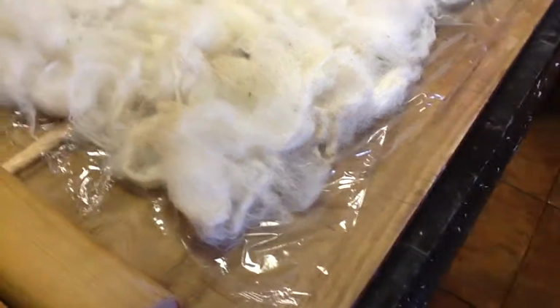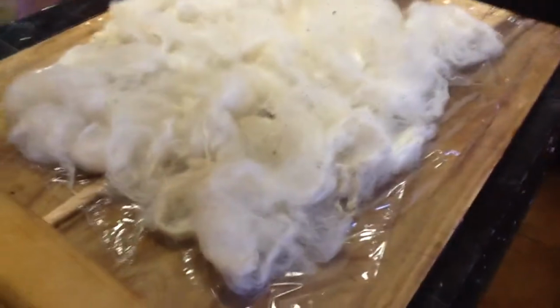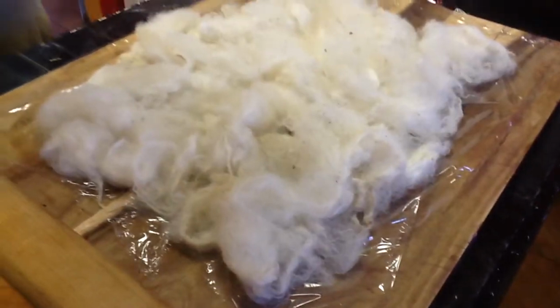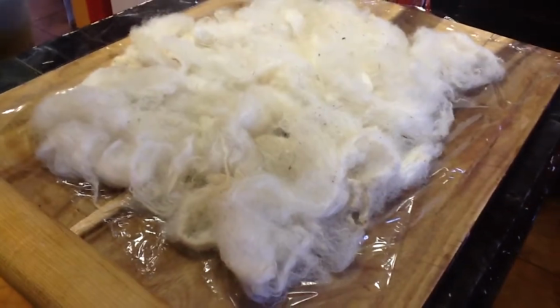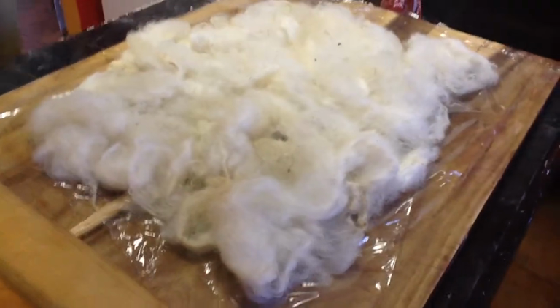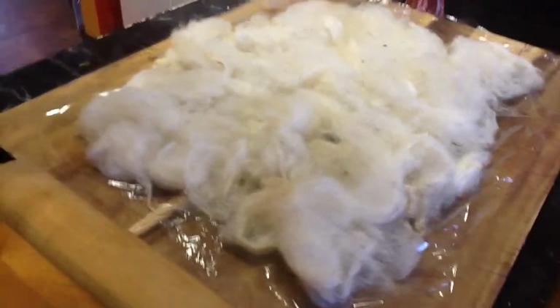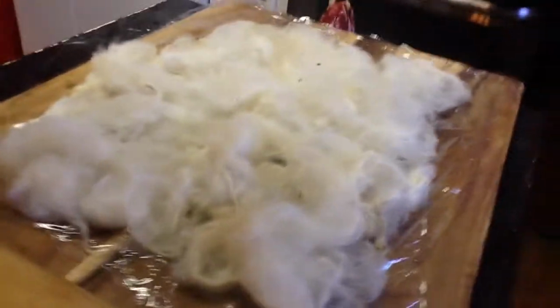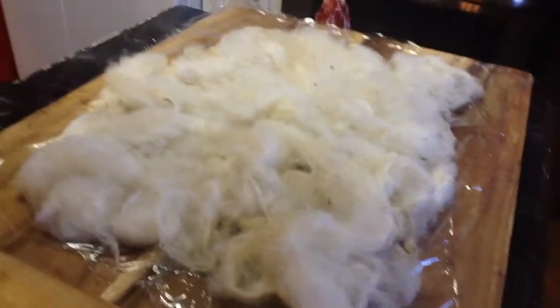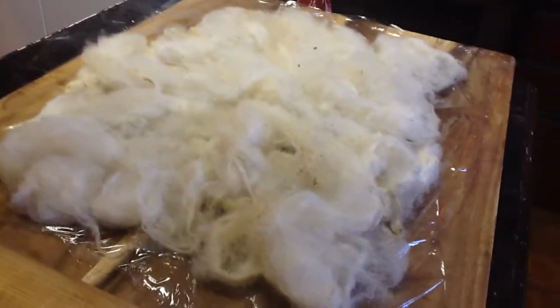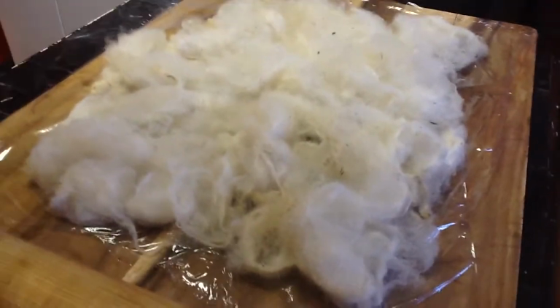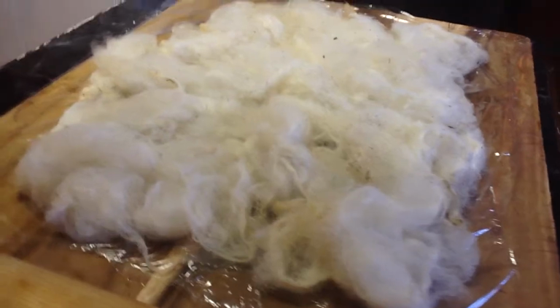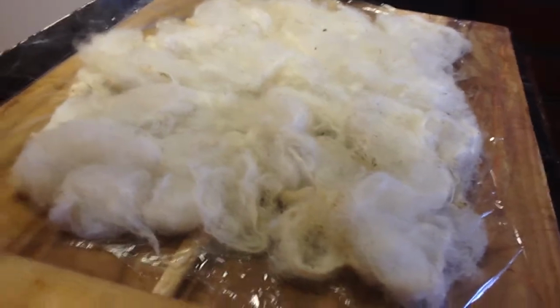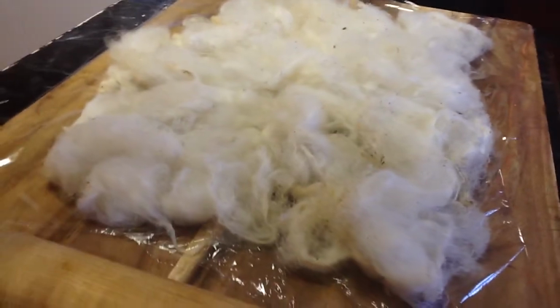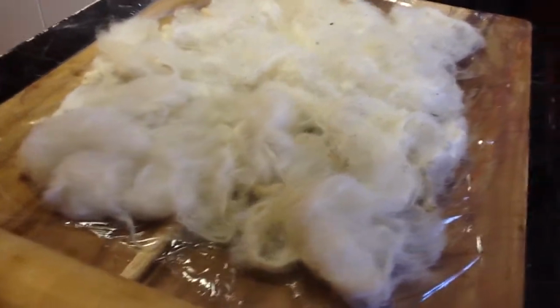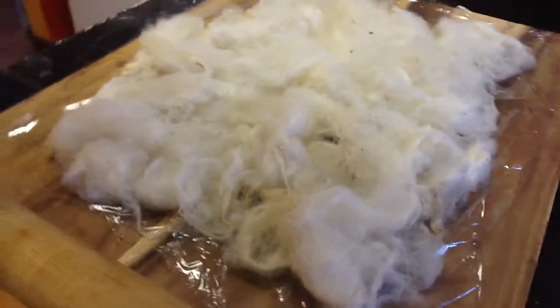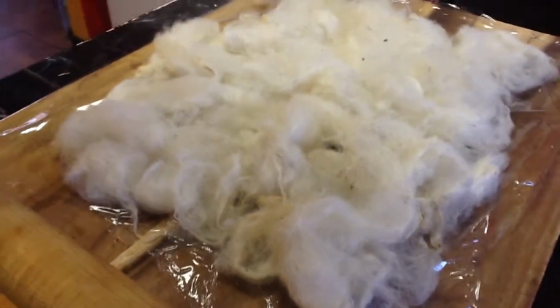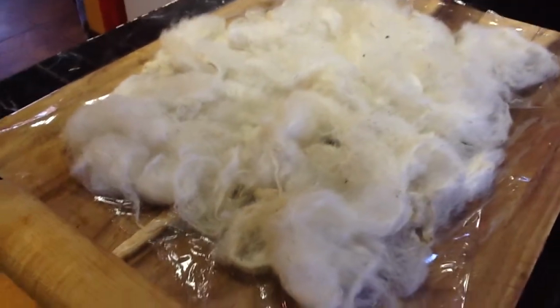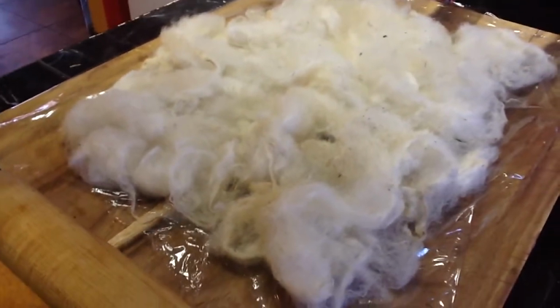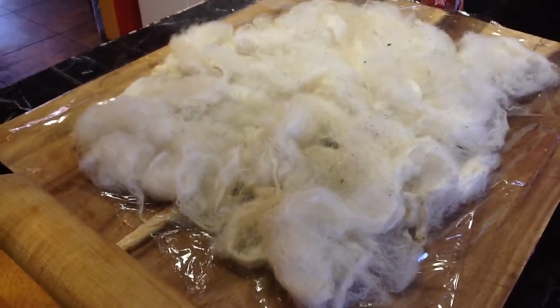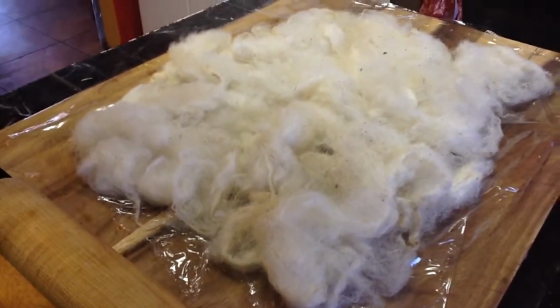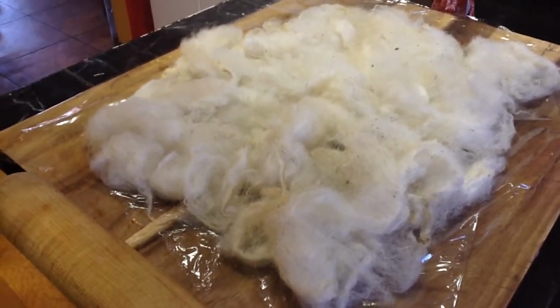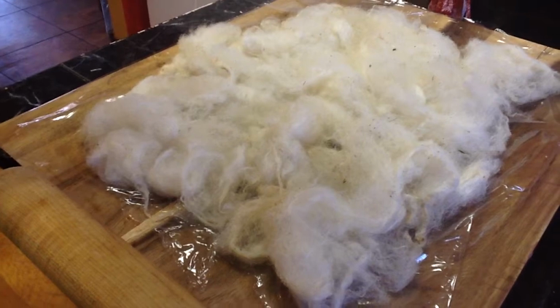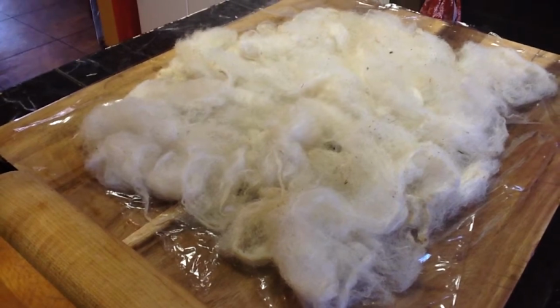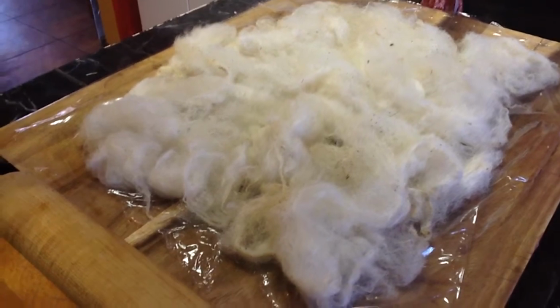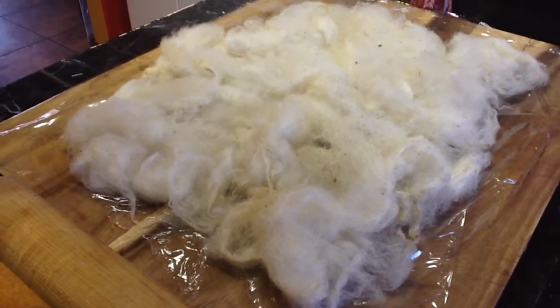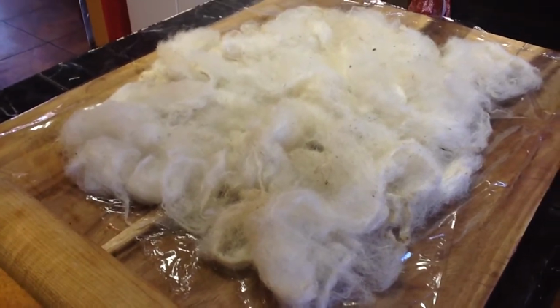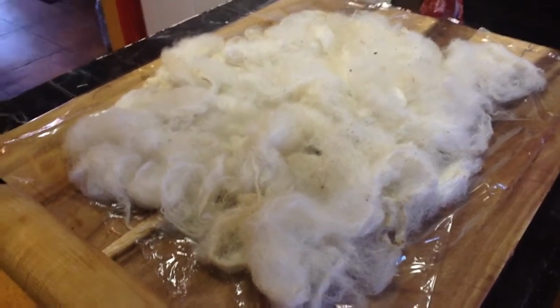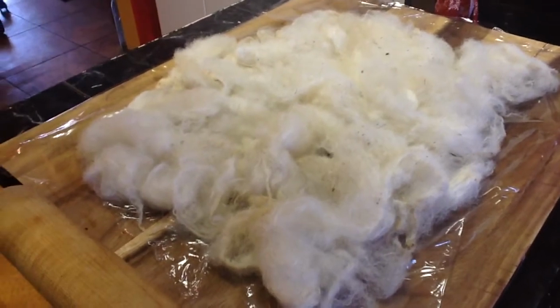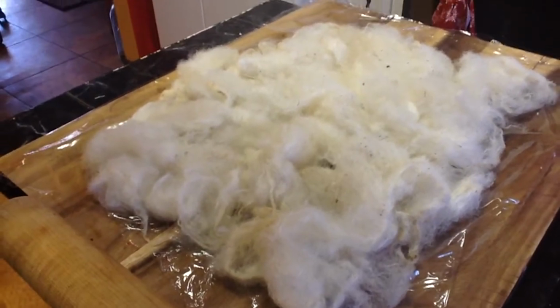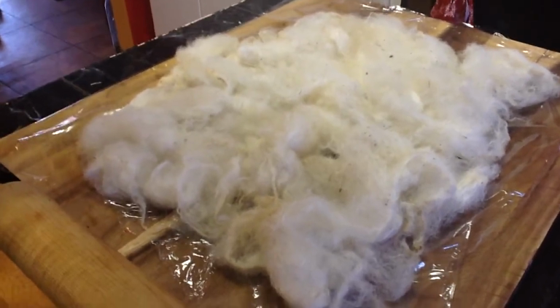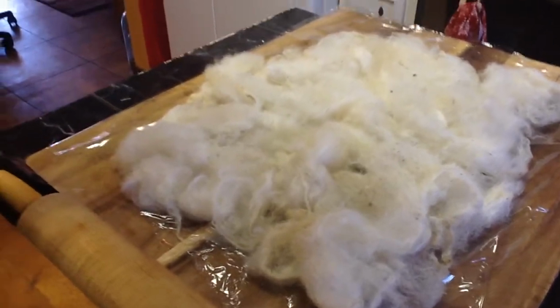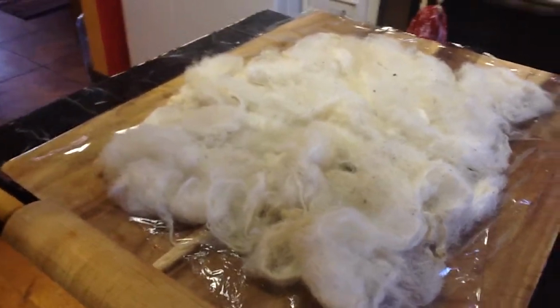Welcome back to Quarter Cupboard. We are going to do a different method of dyeing some wool. Here on the counter I have some Lincoln white yearling wool. It has been freshly washed and is actually still wet from the washing.